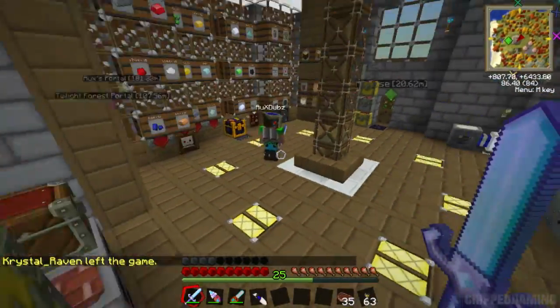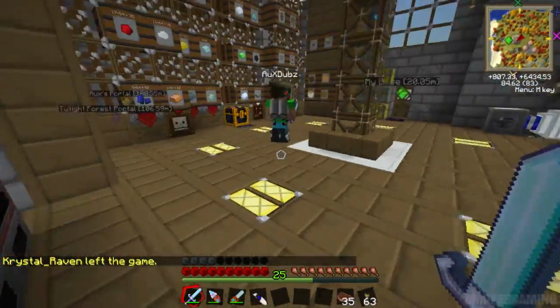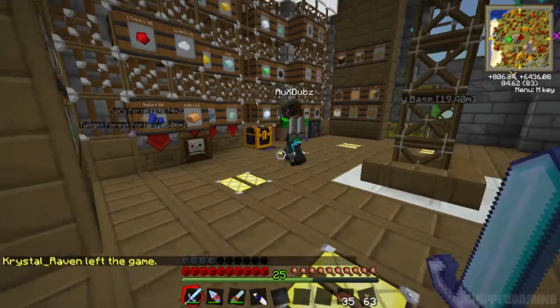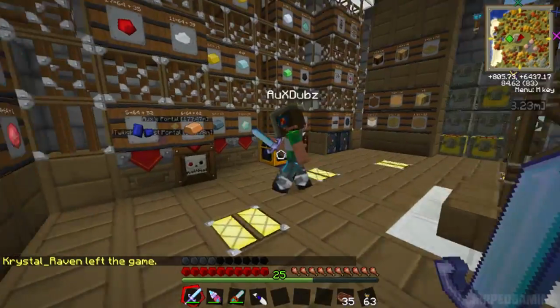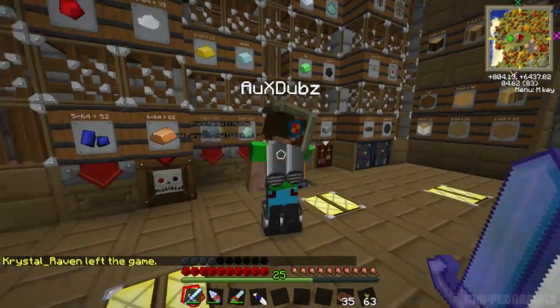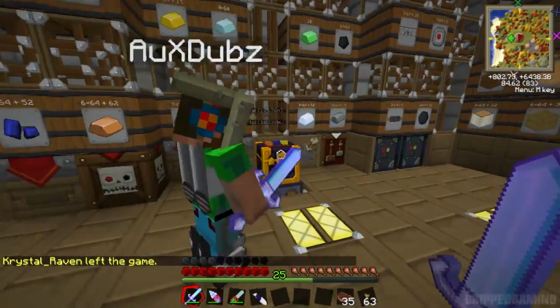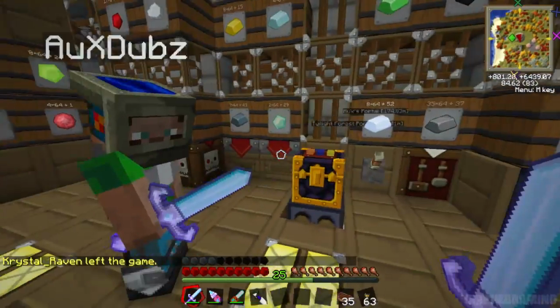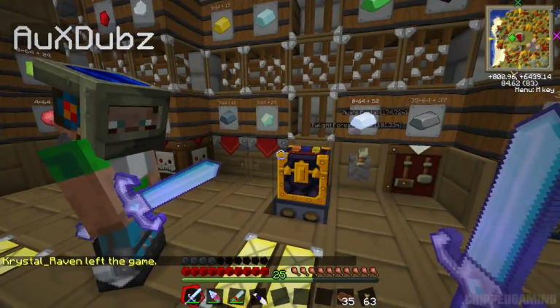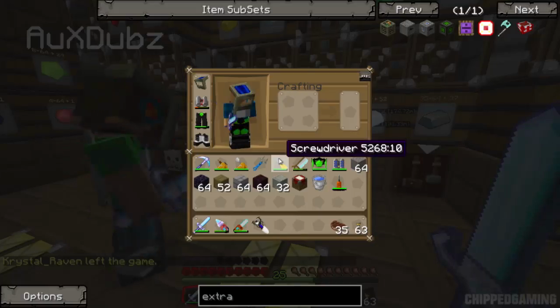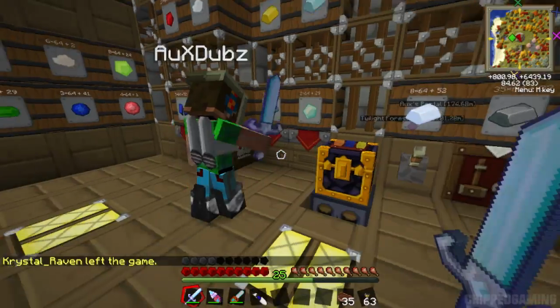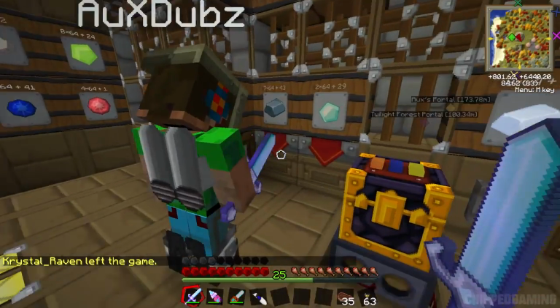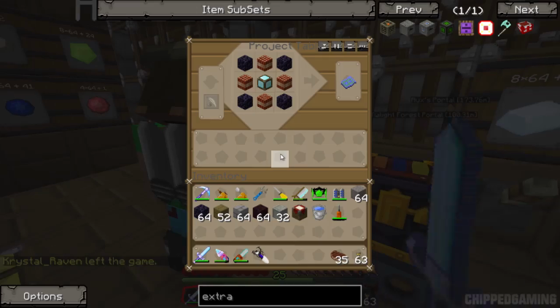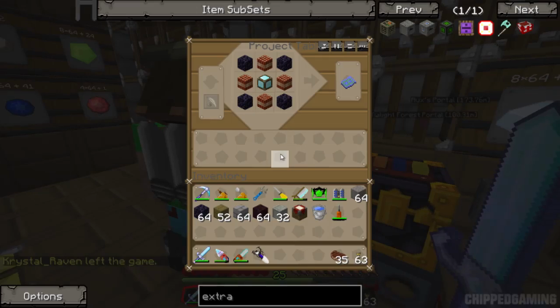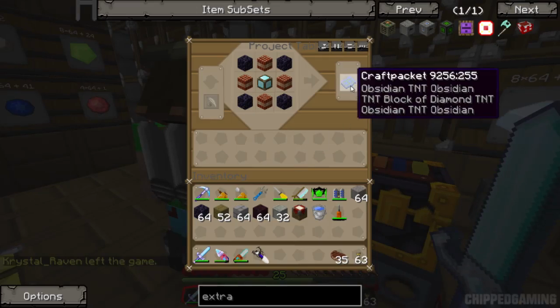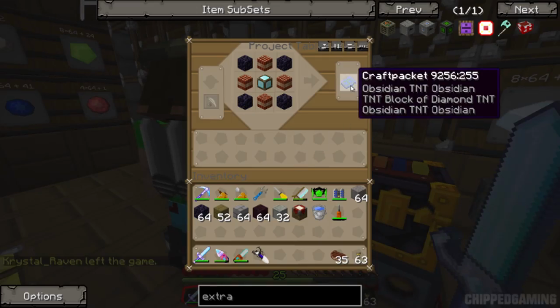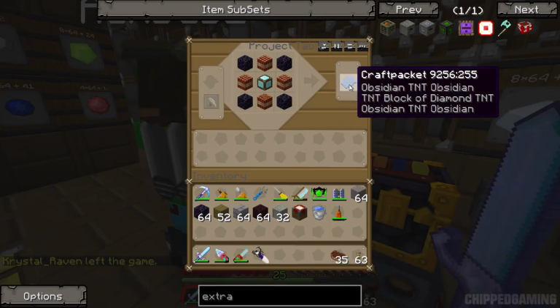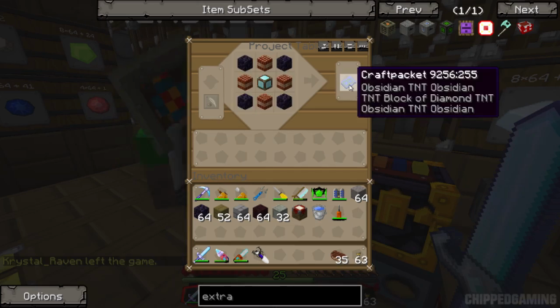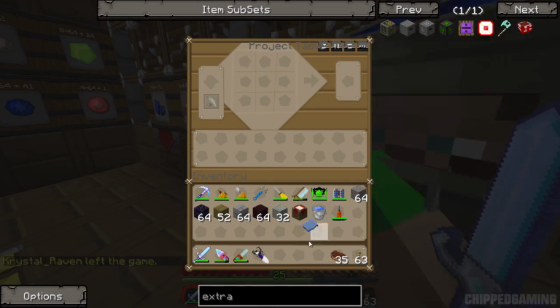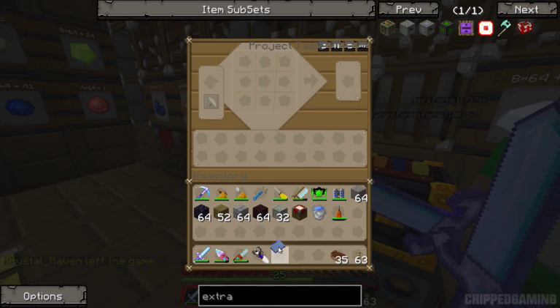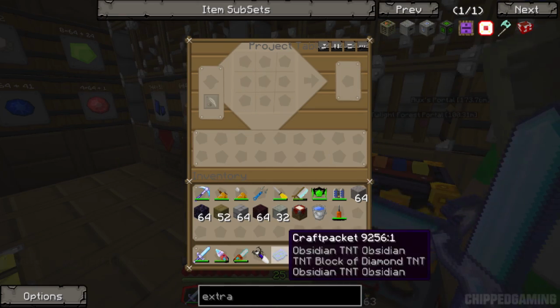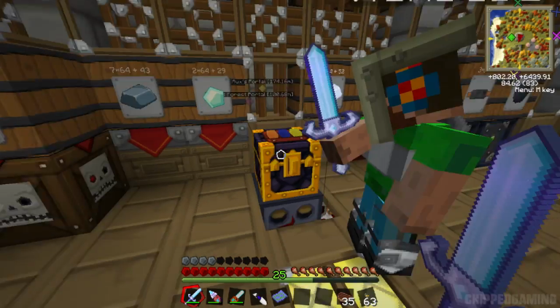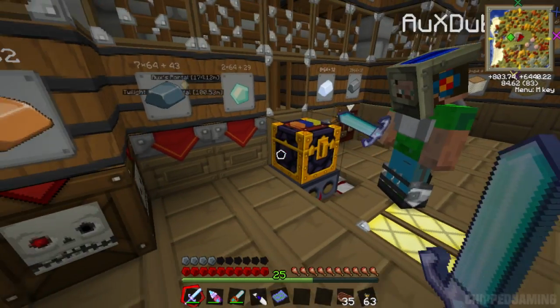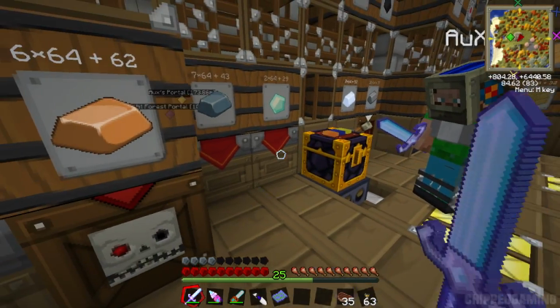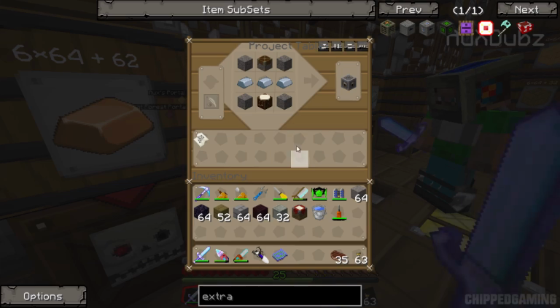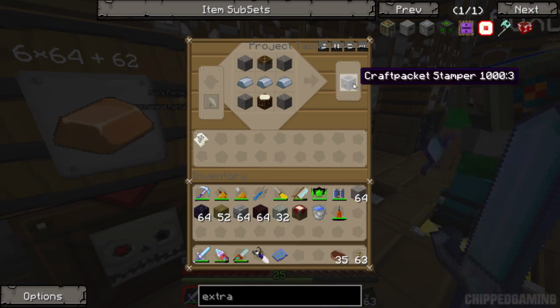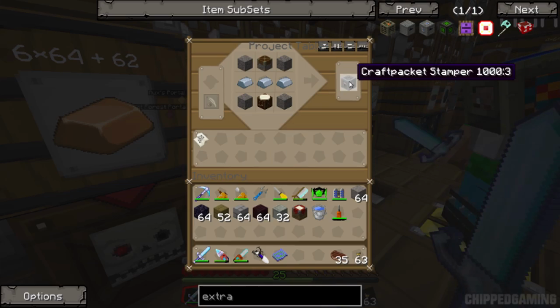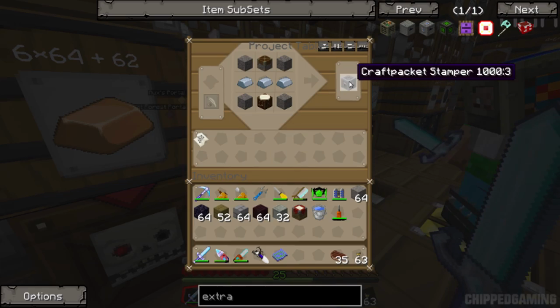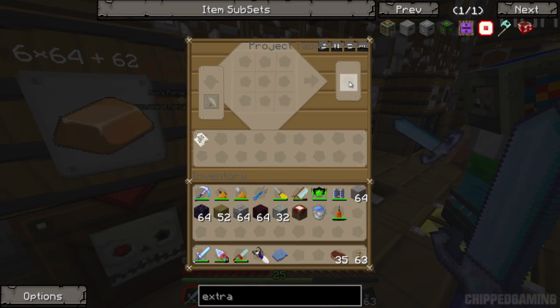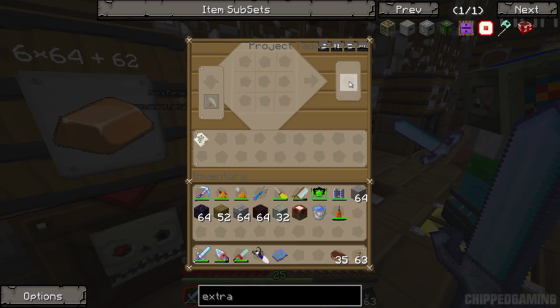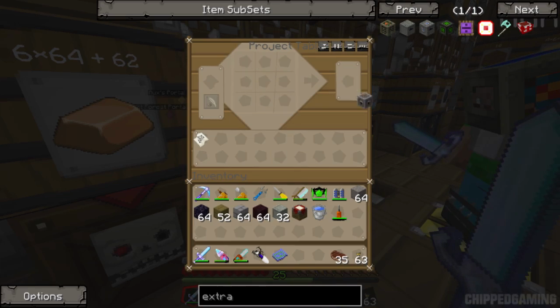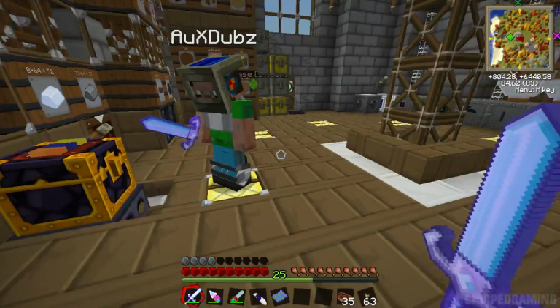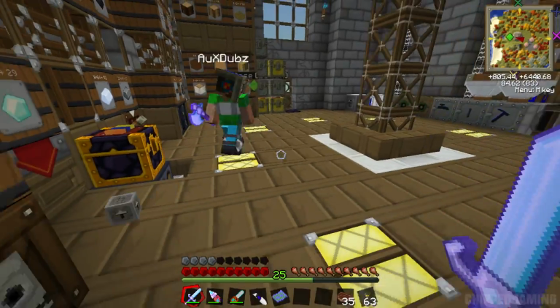Should we get started and get some diamond shards up and running? The first thing we need to make is a craft packet, and we also need something called a craft packet stamper.